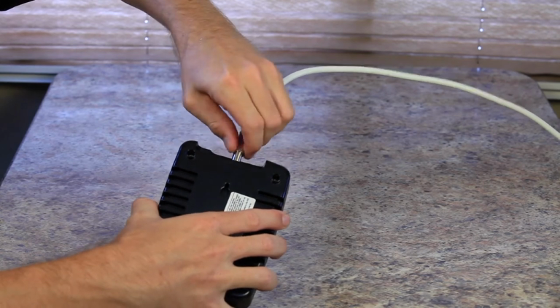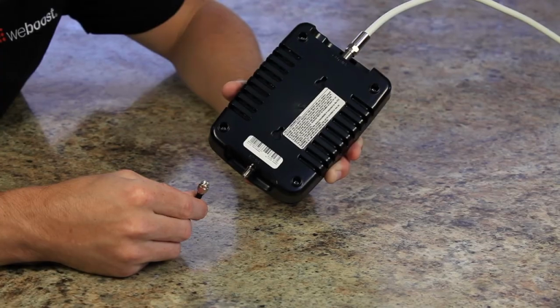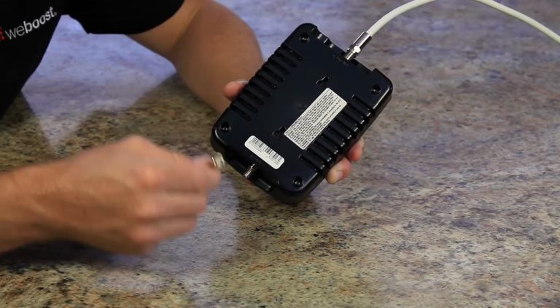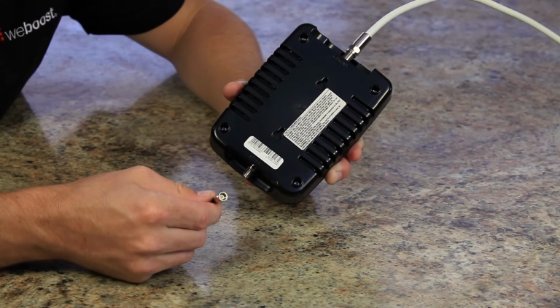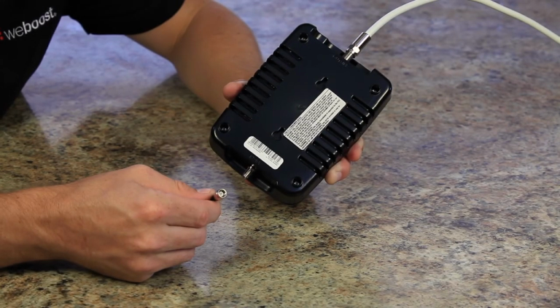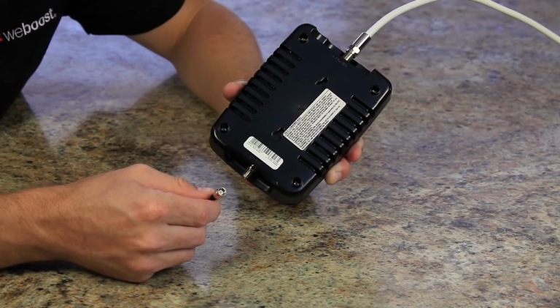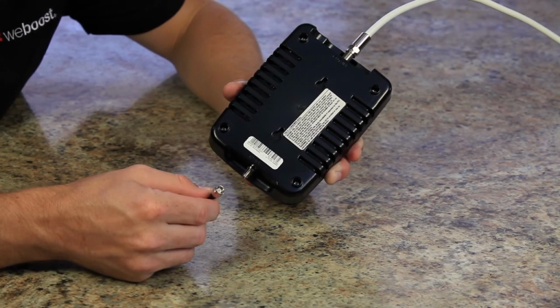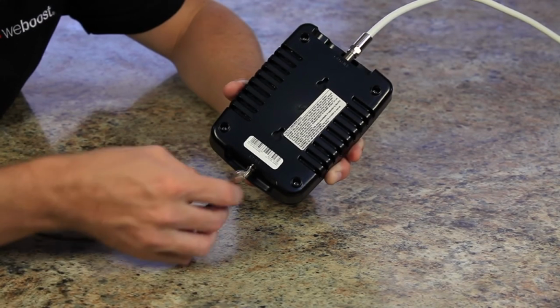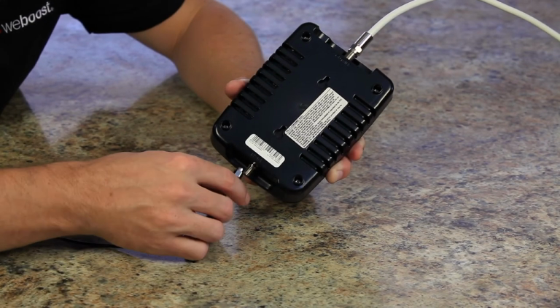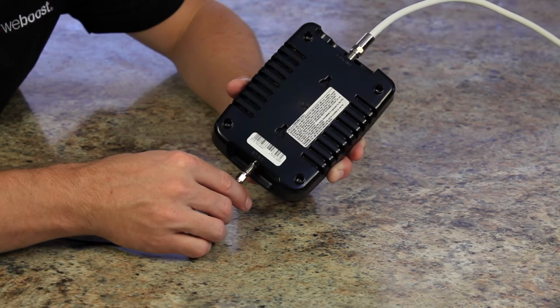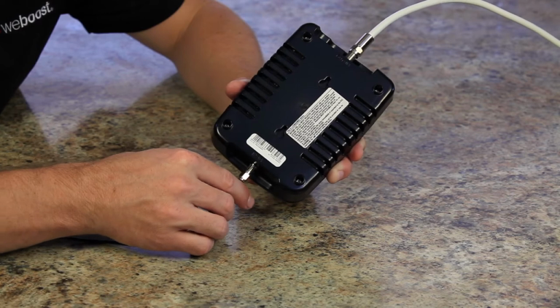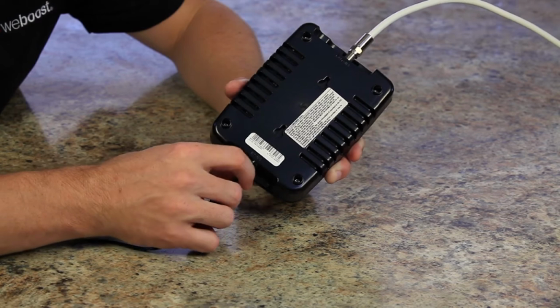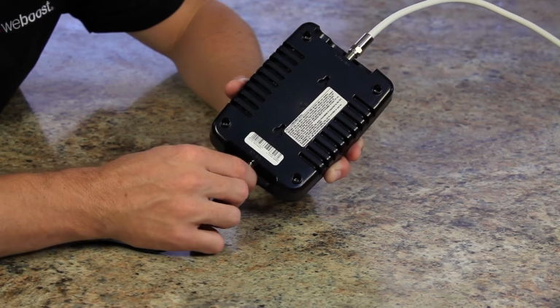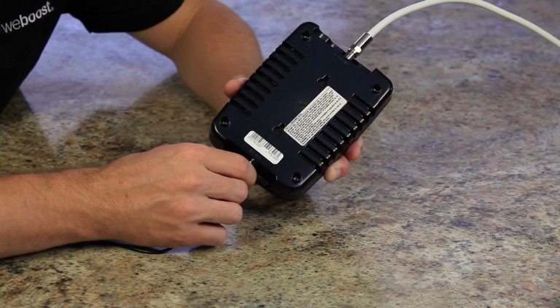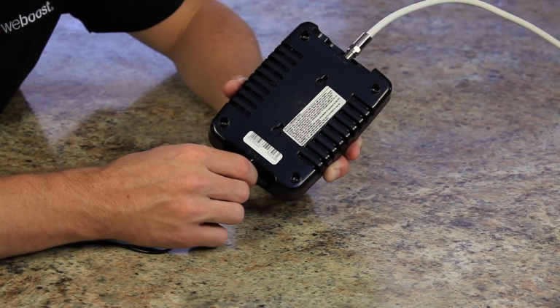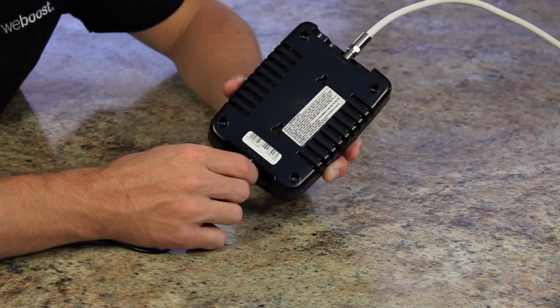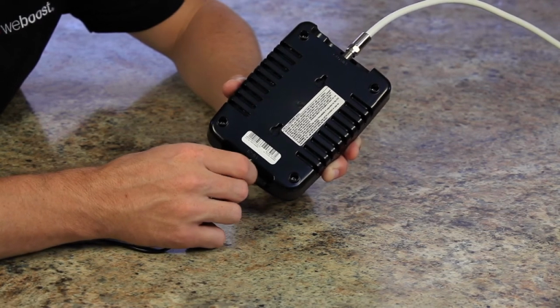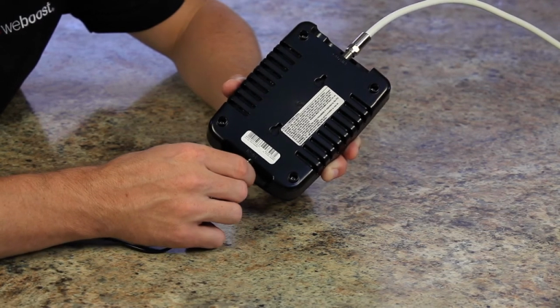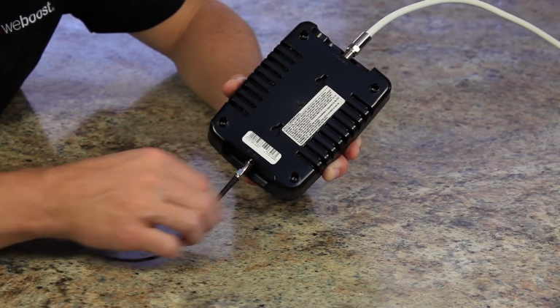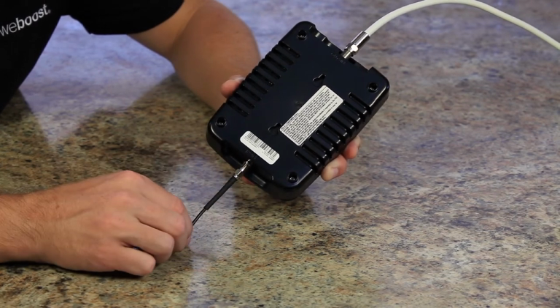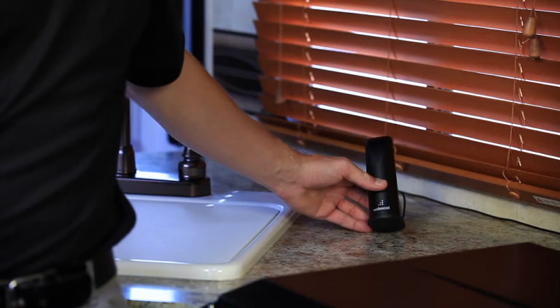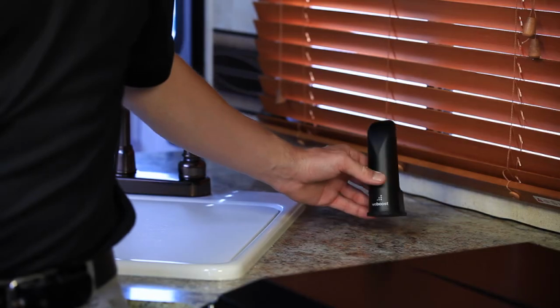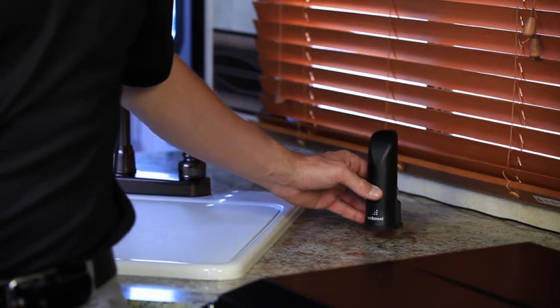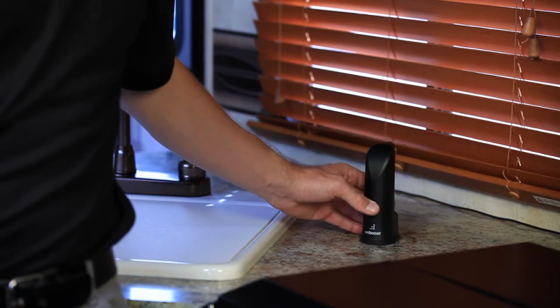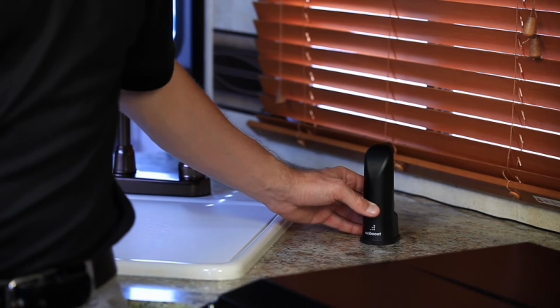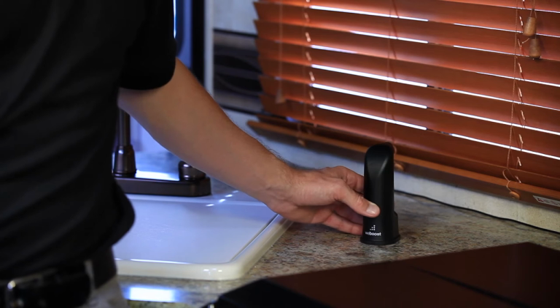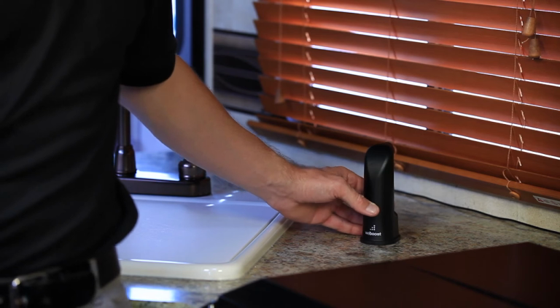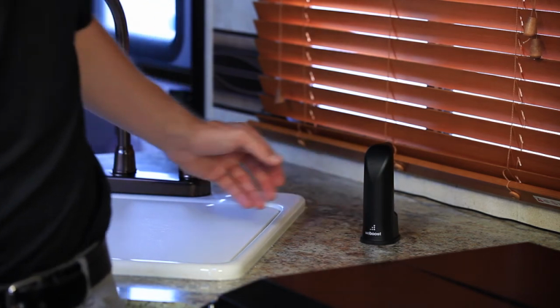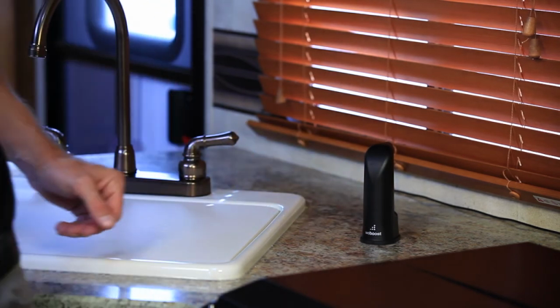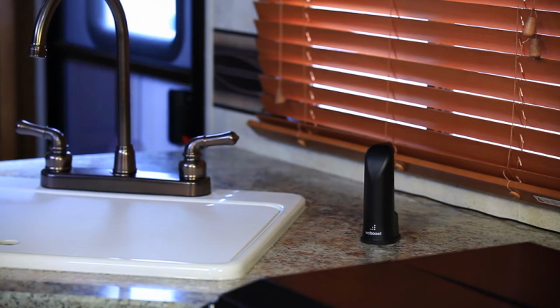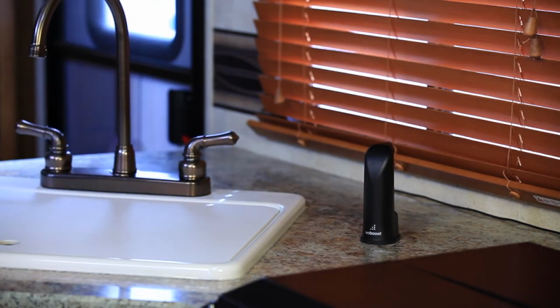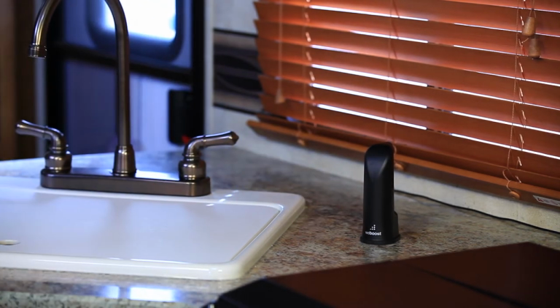Then take your inside antenna cable and connect it to the inside antenna connection on the booster. Place the inside antenna in a location where you will need the strongest cell signal.